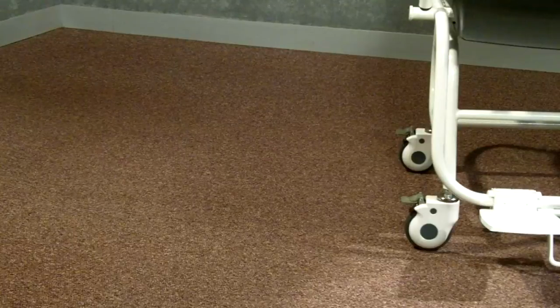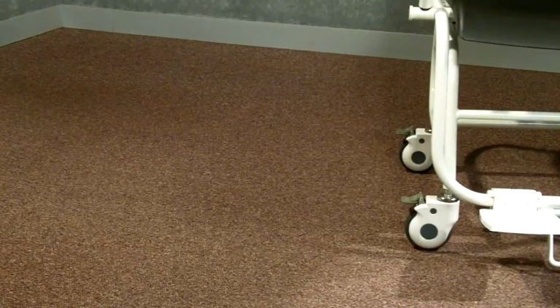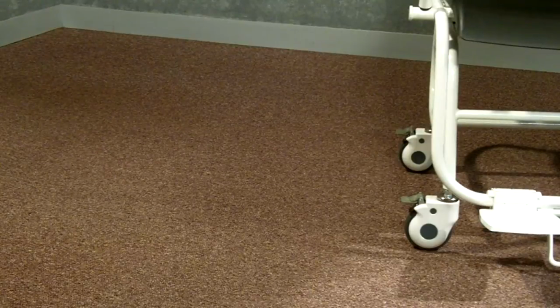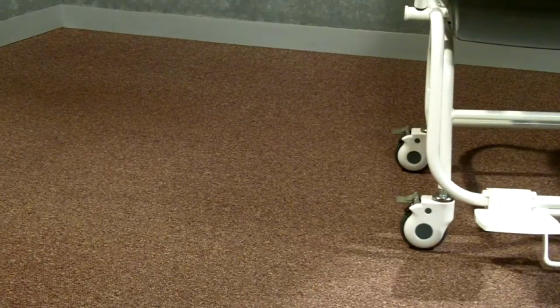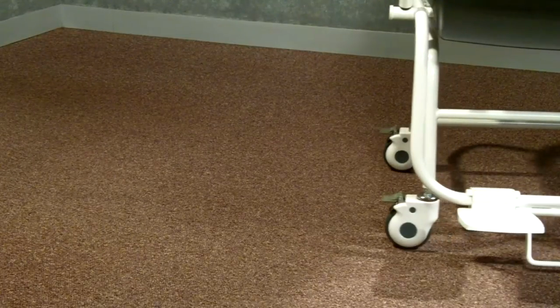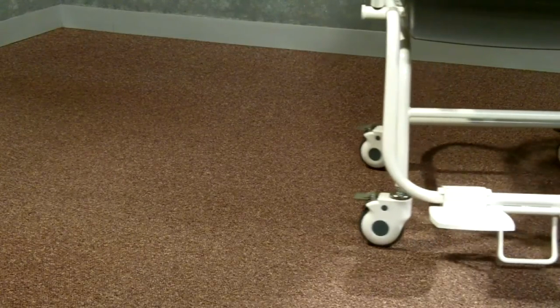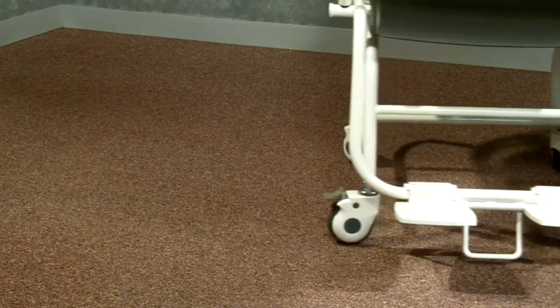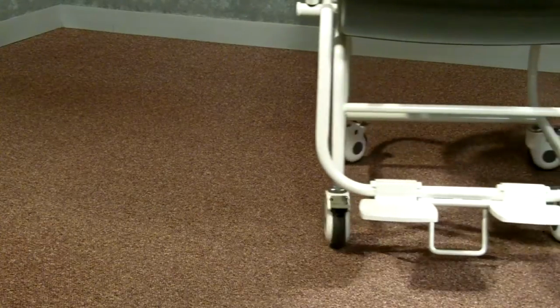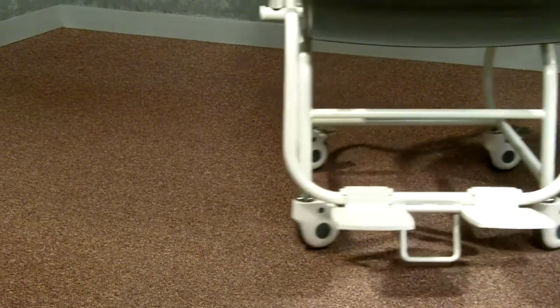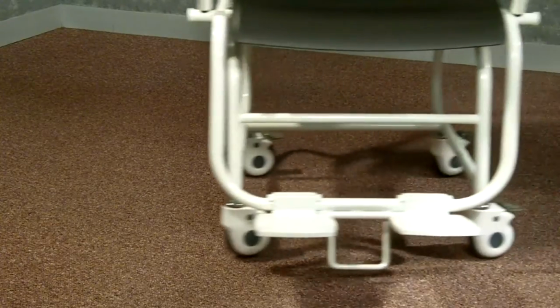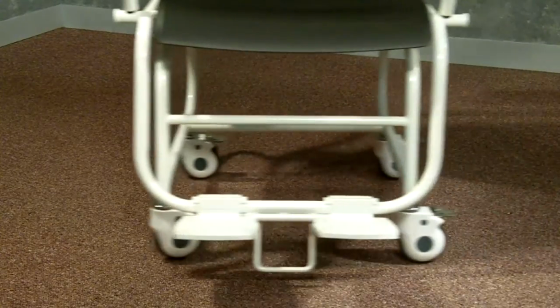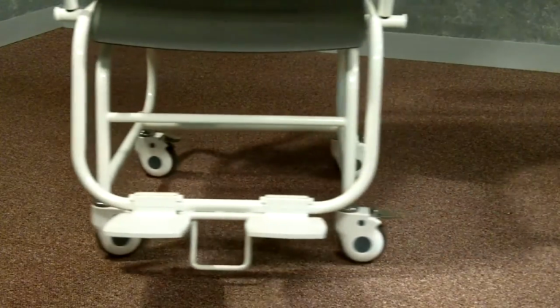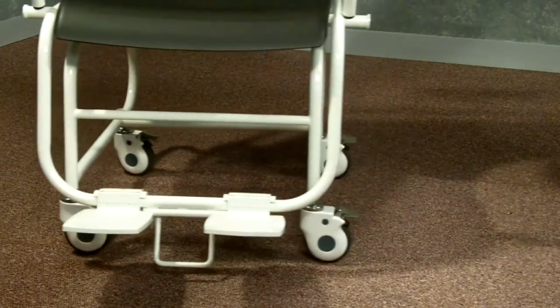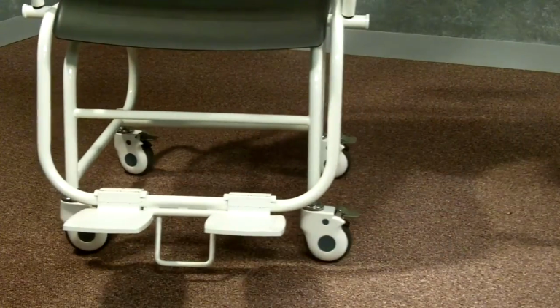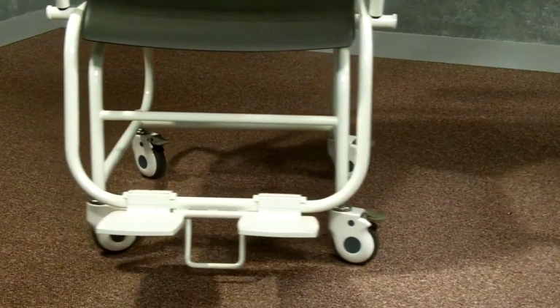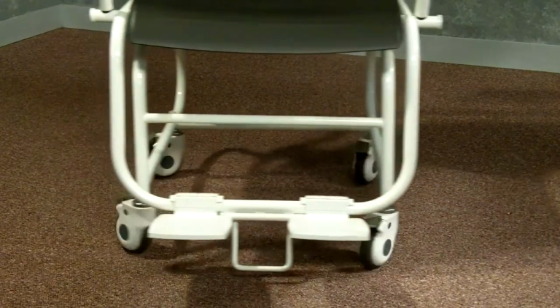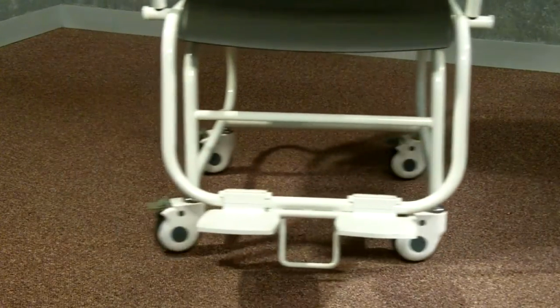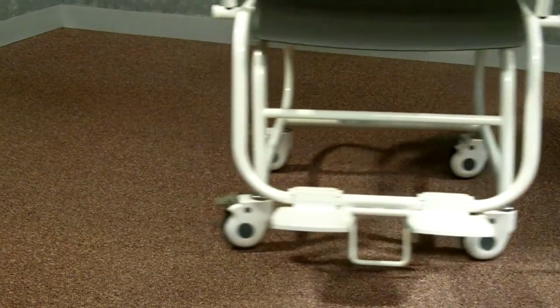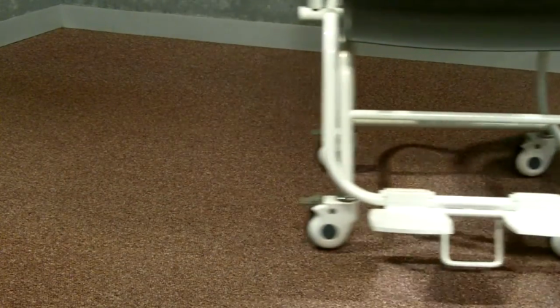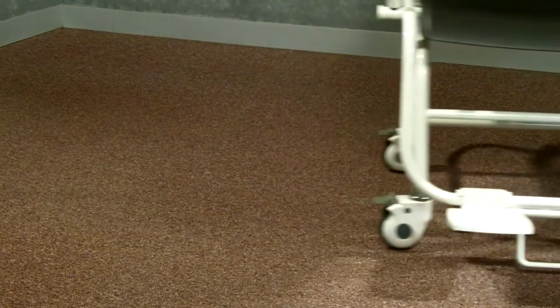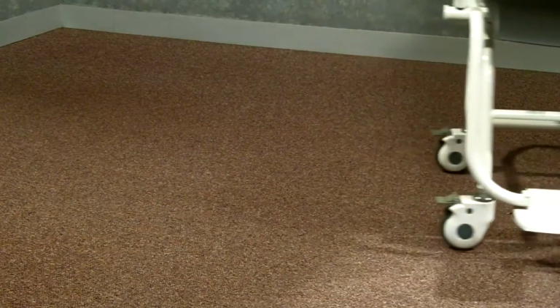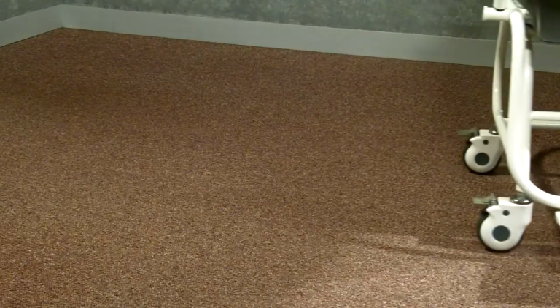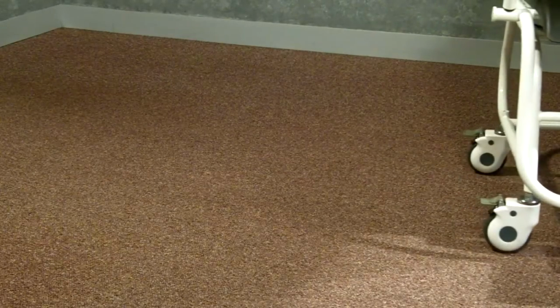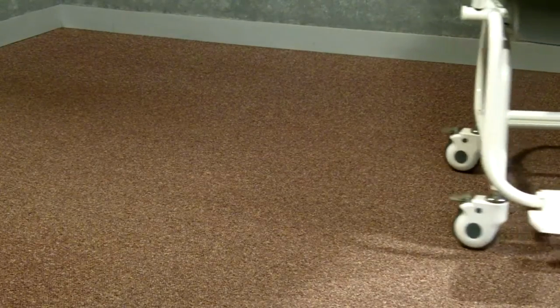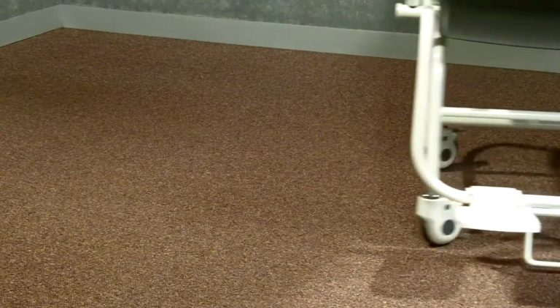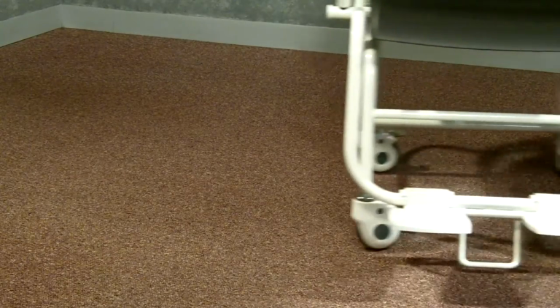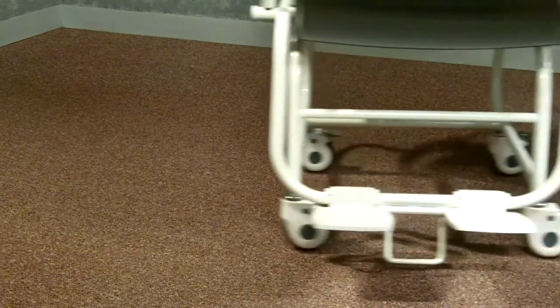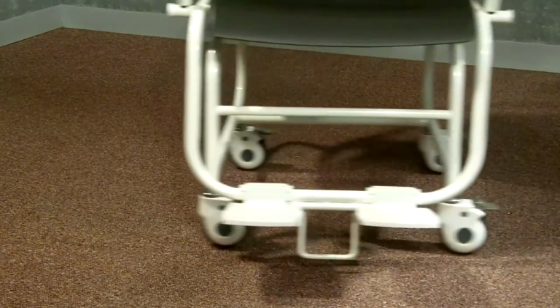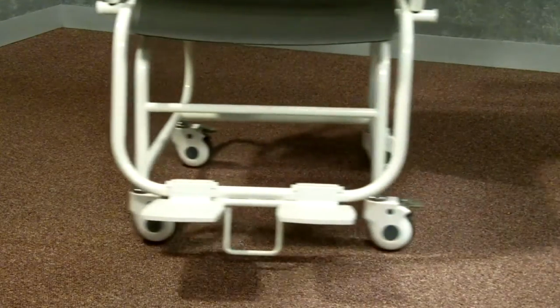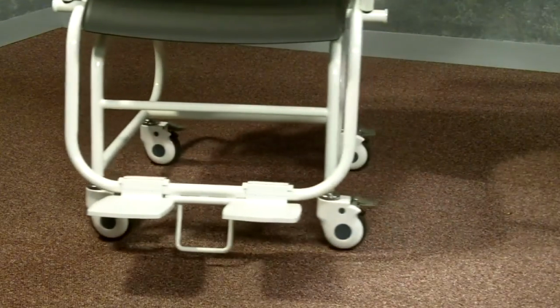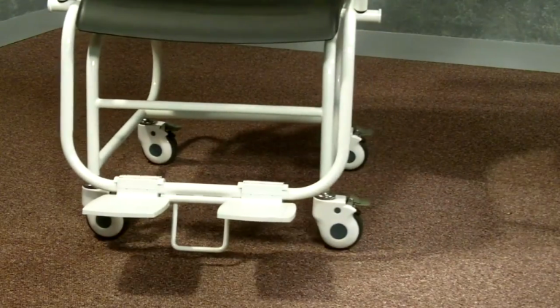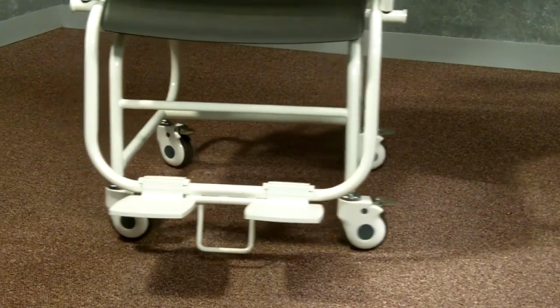Most chair scales in the market today only have two swivel casters. We've put them on all four corners to ensure the safety of the patient and ease of movement in tight spaces.